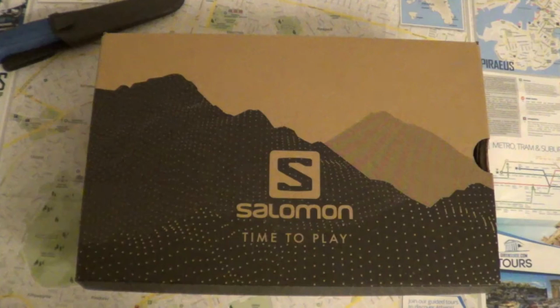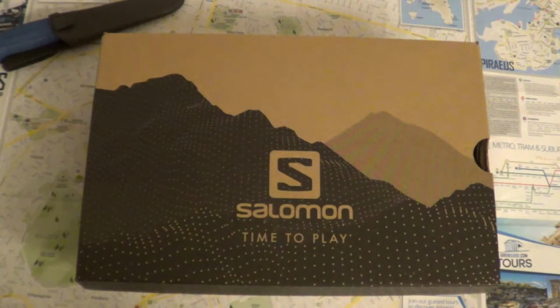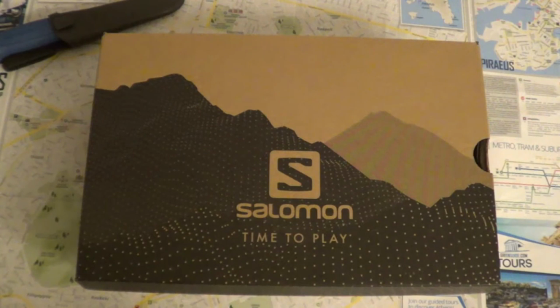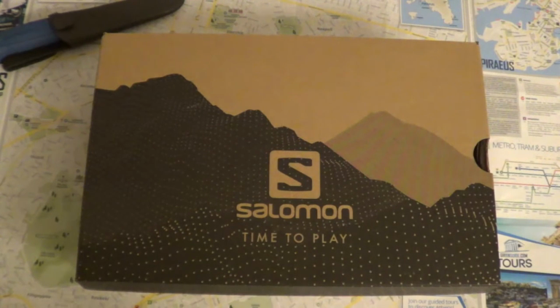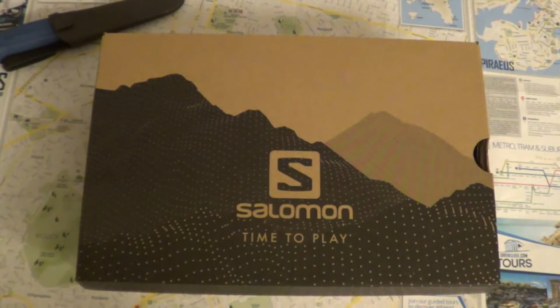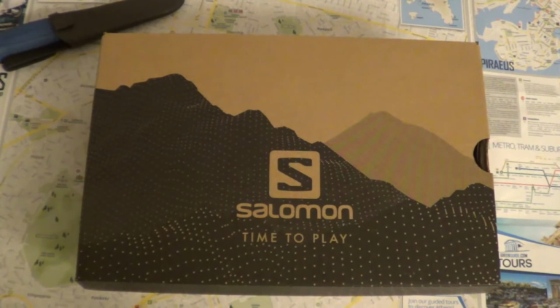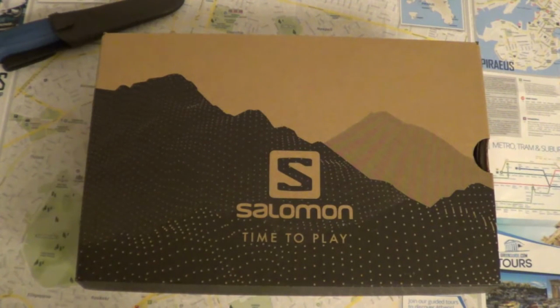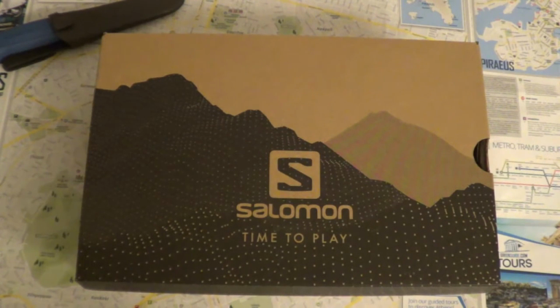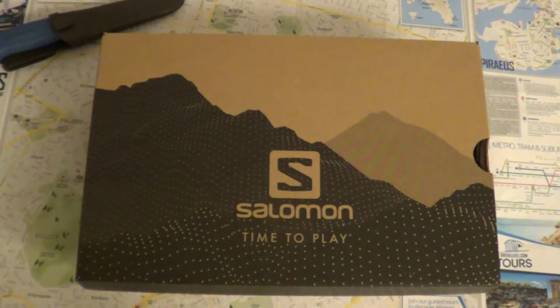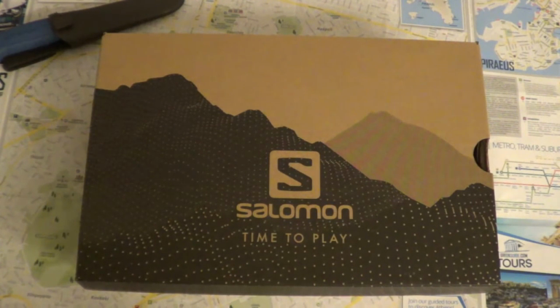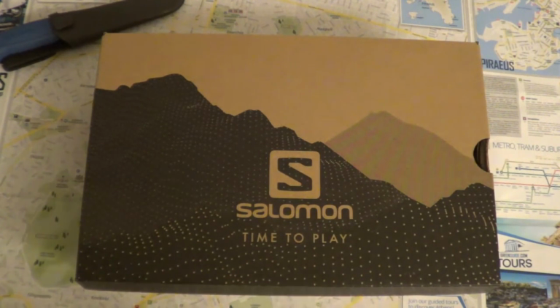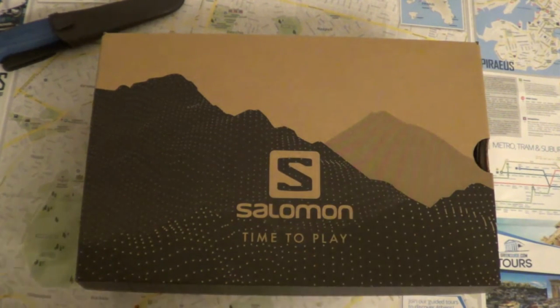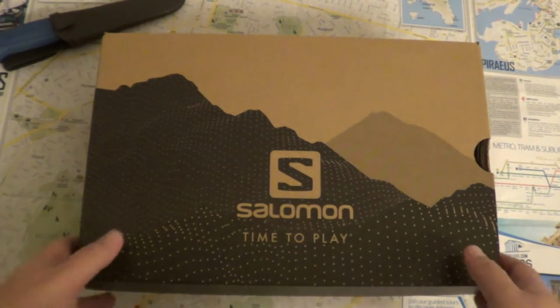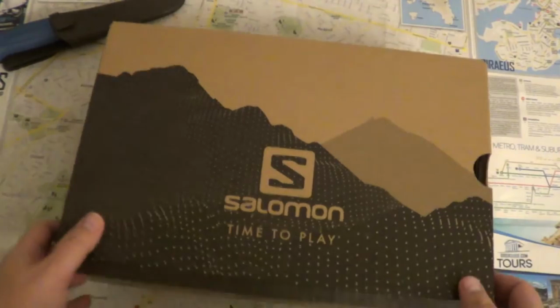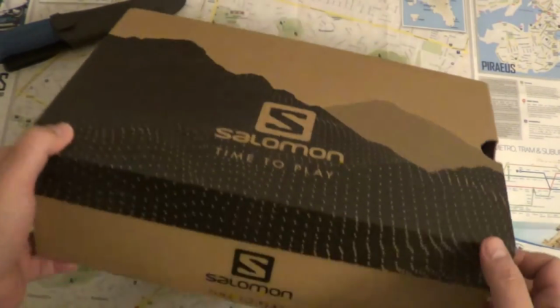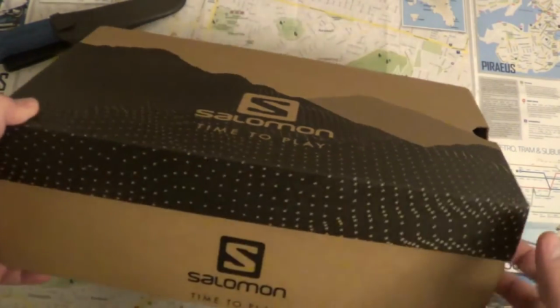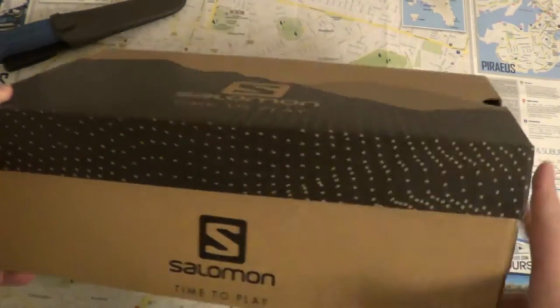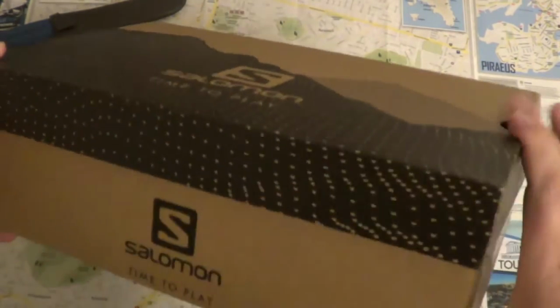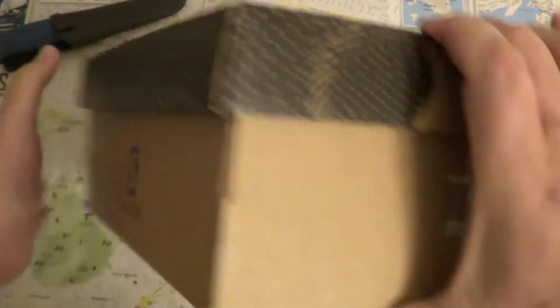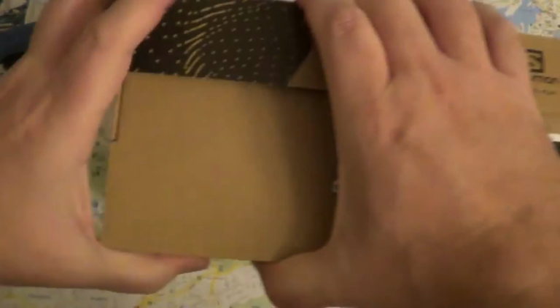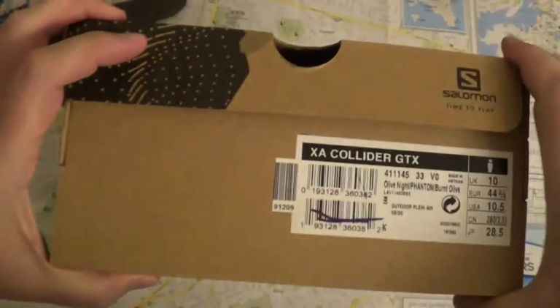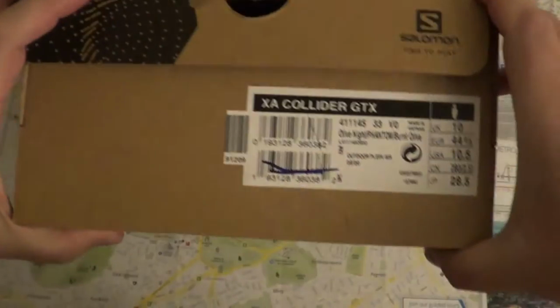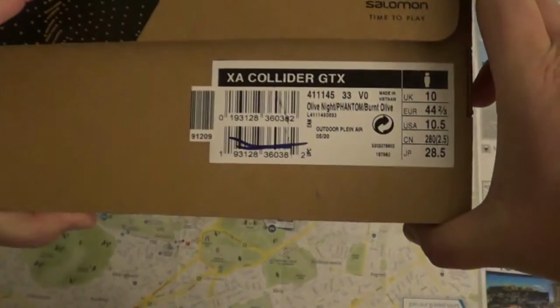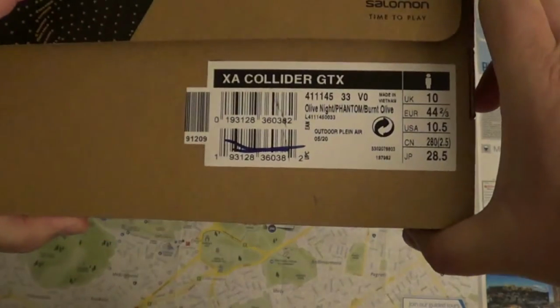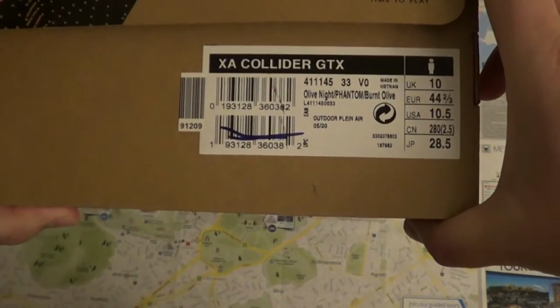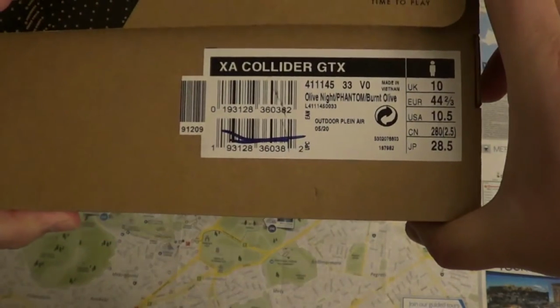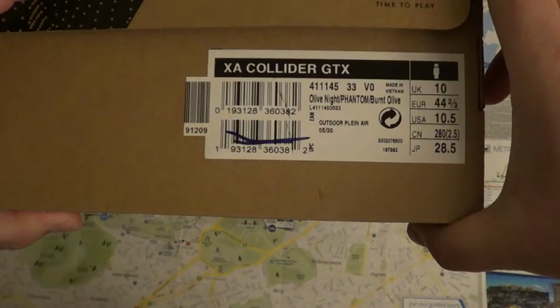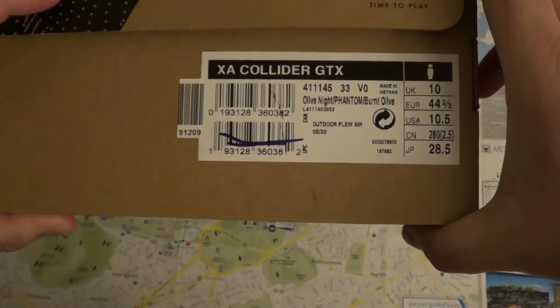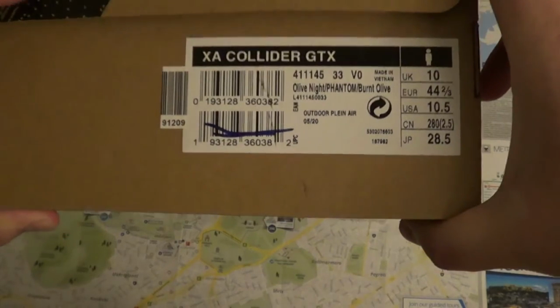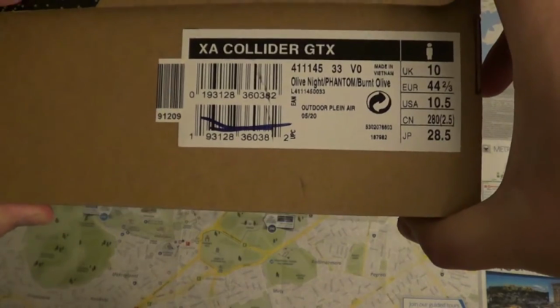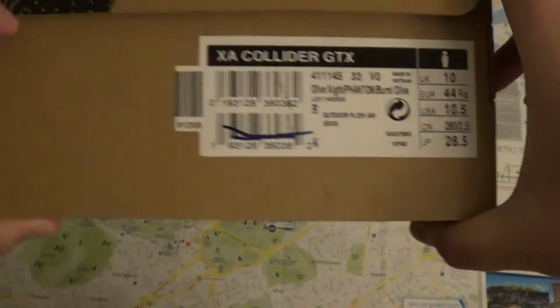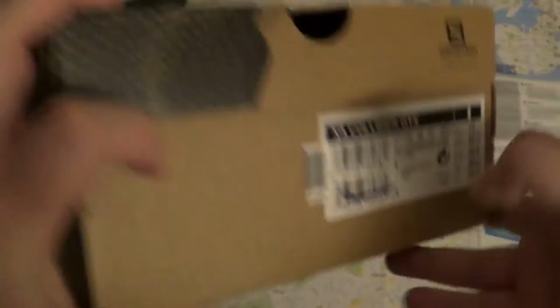Hey YouTube, today I have another shoe review. I got some shoes for Christmas 2021. This is a Salomon GTX Collider. This is a waterproof trail shoe. It says XA Collider GTX, size 10 and a half.